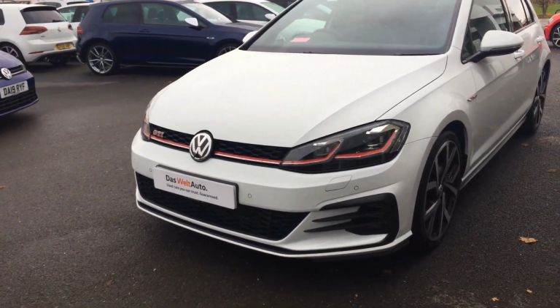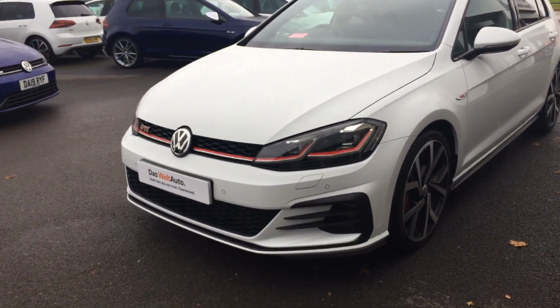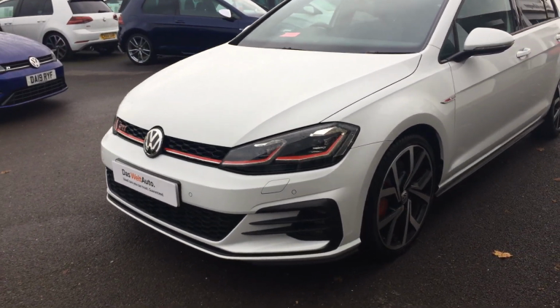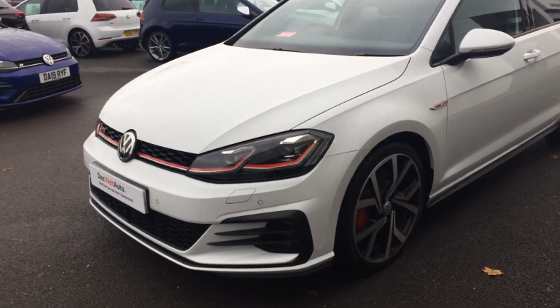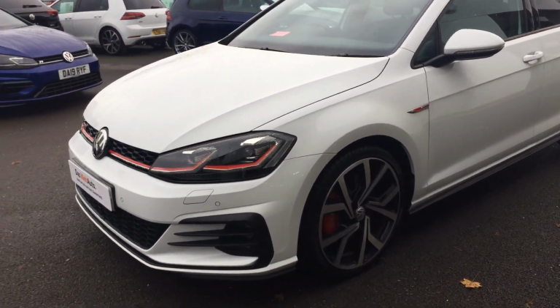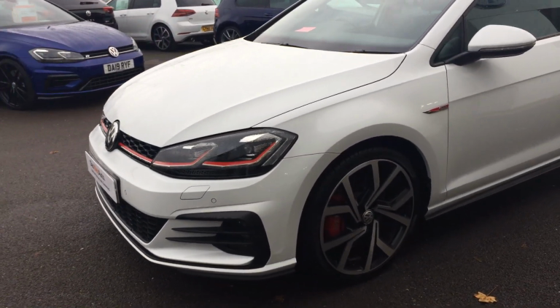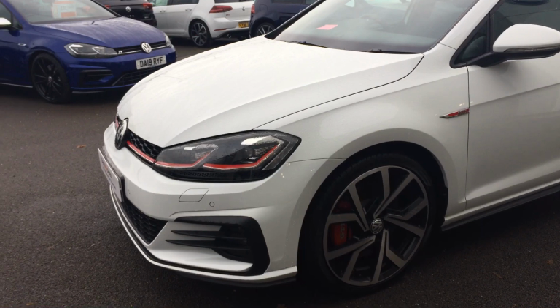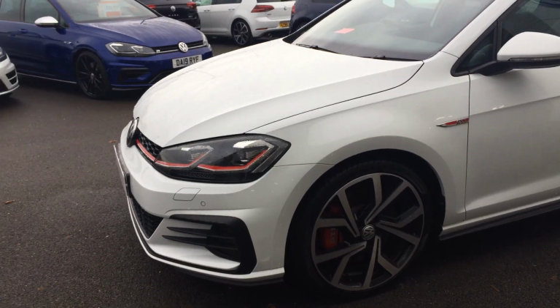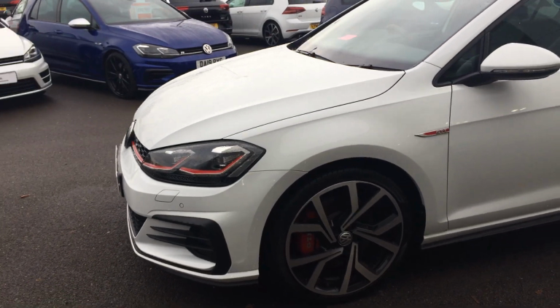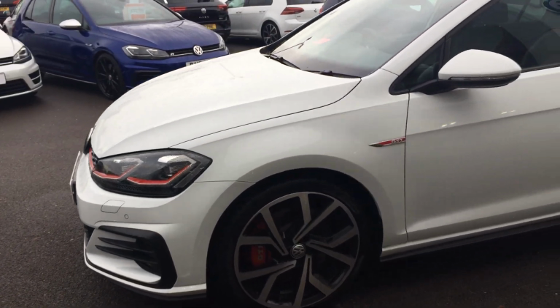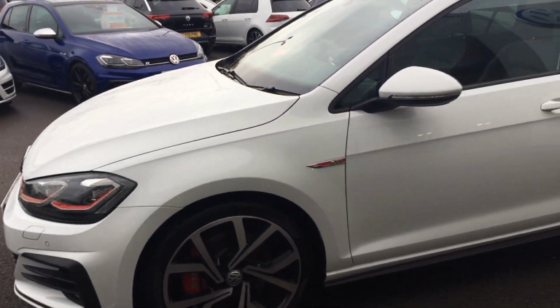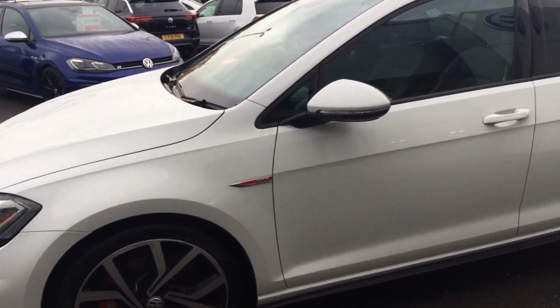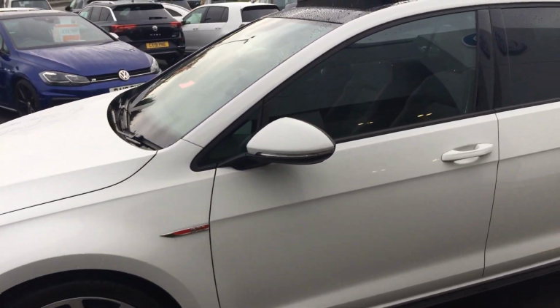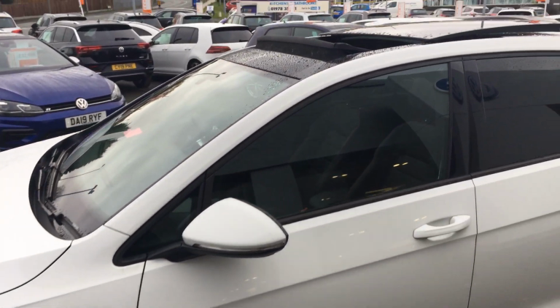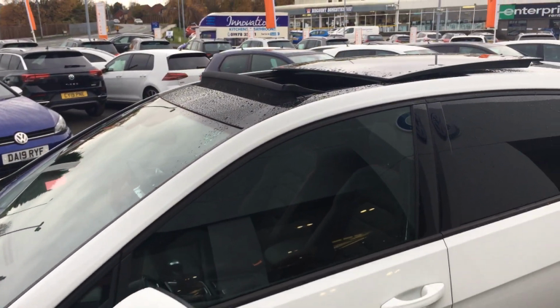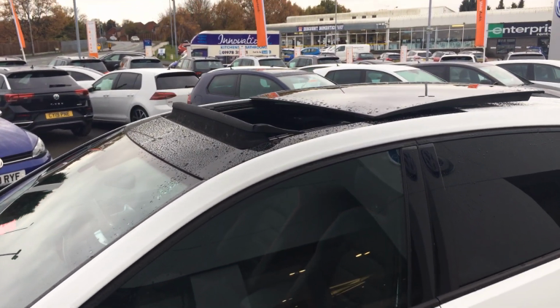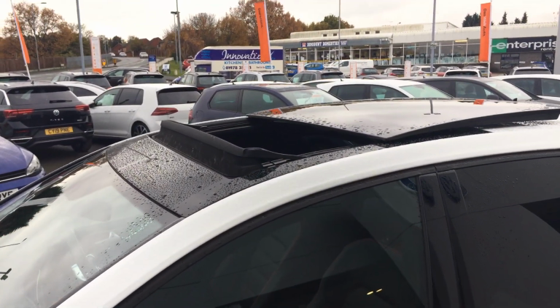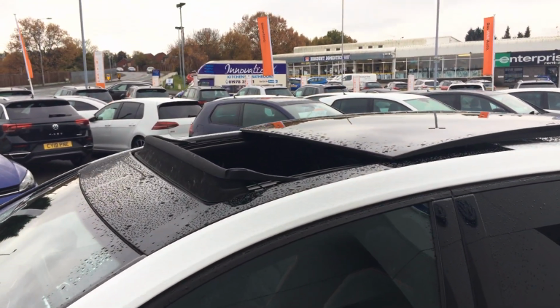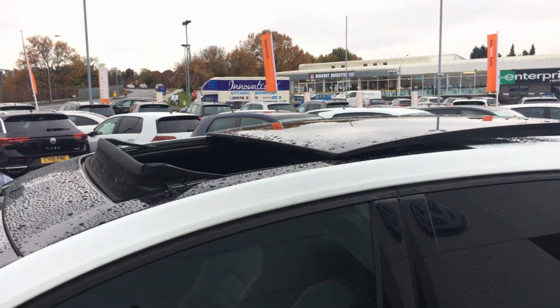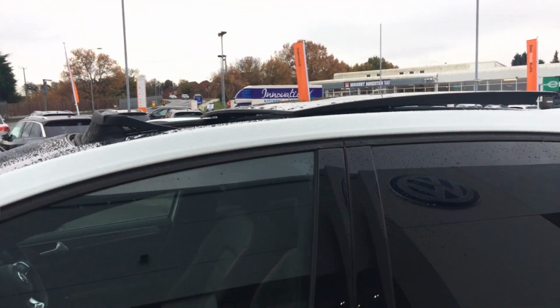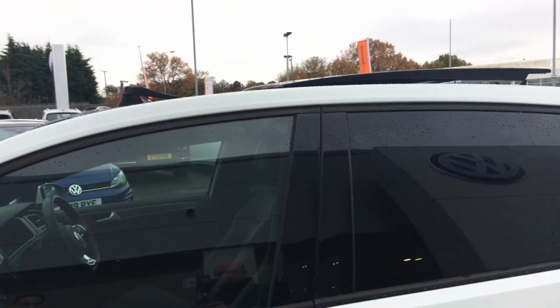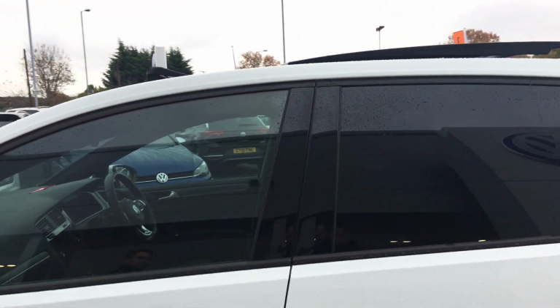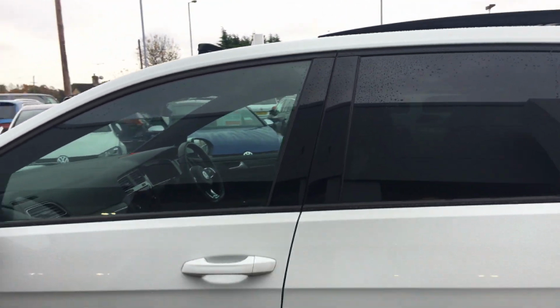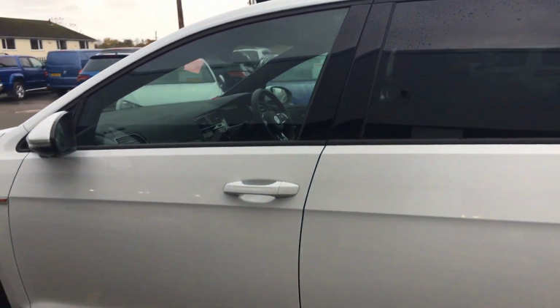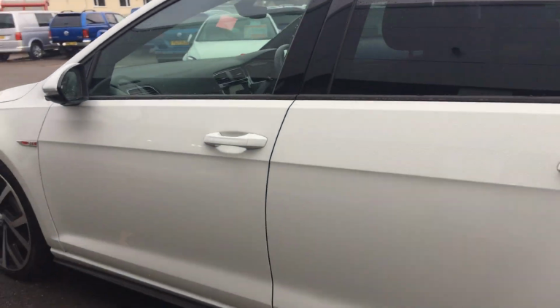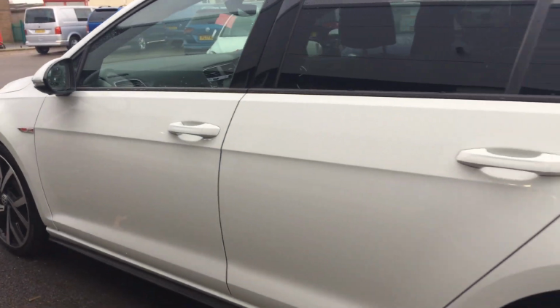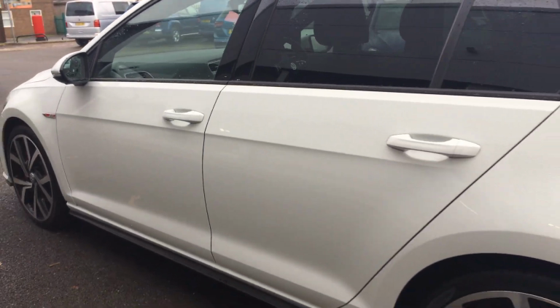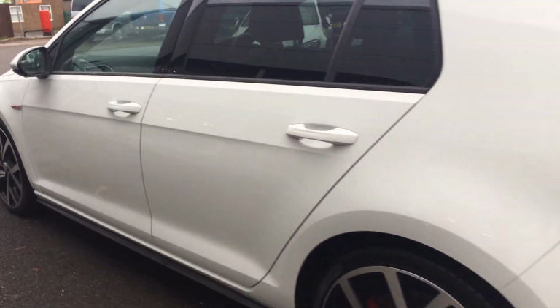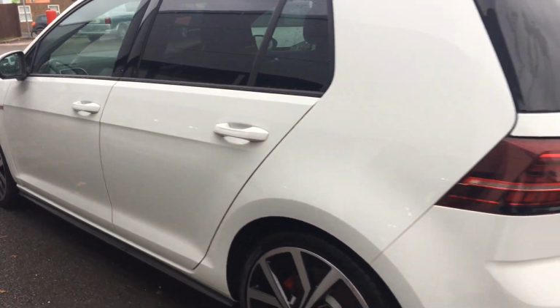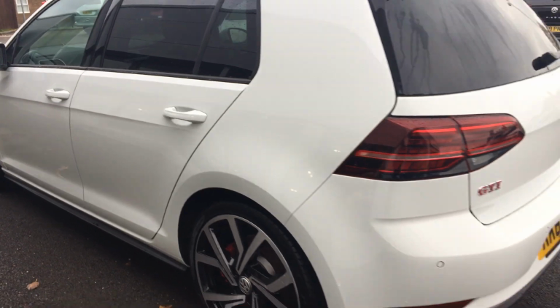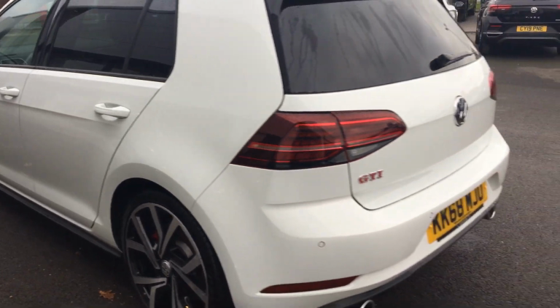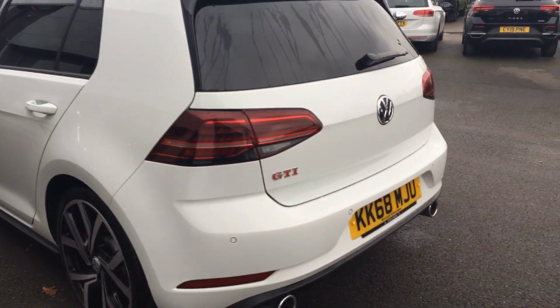It's got the upgraded 19-inch Brescia alloy wheels, front and rear sensors, and also the glass panoramic sunroof — a nice combination. There are no visible dents or scratches; it has been really well looked after.